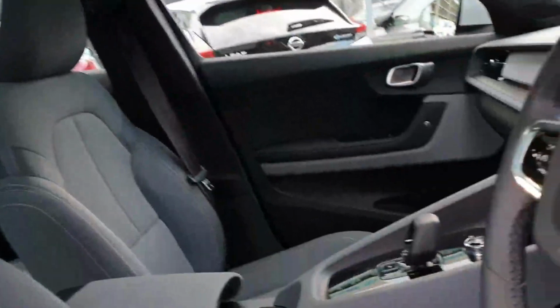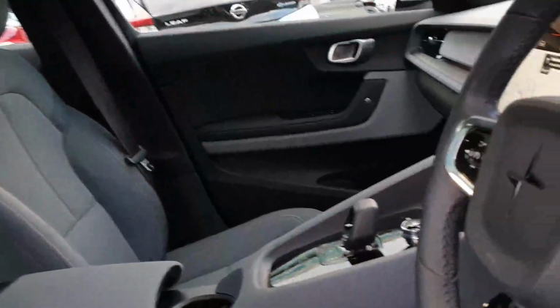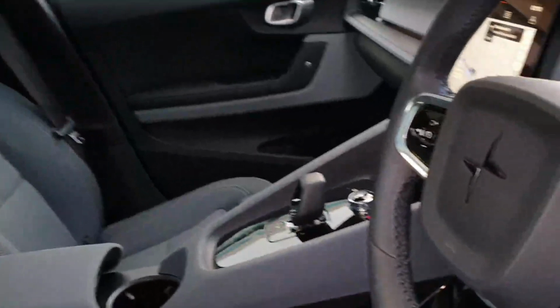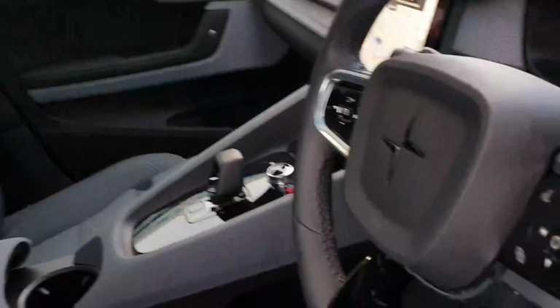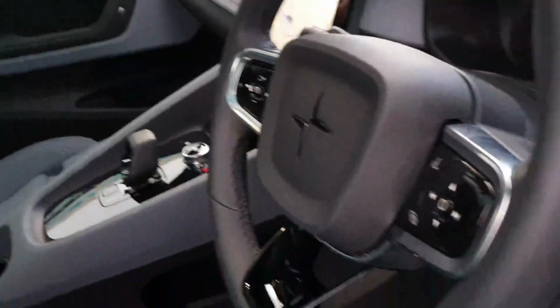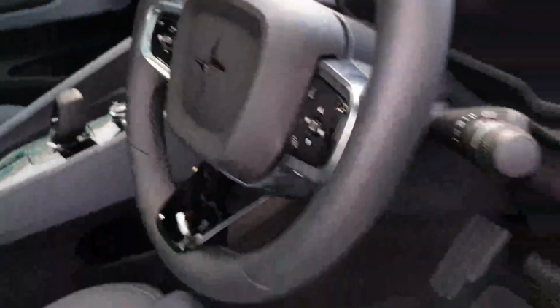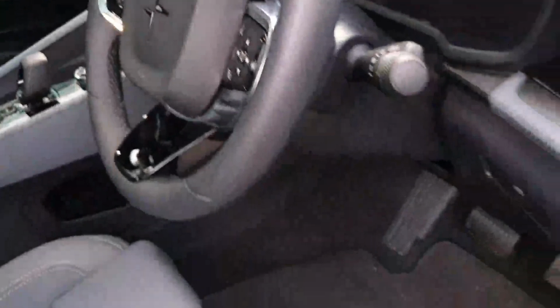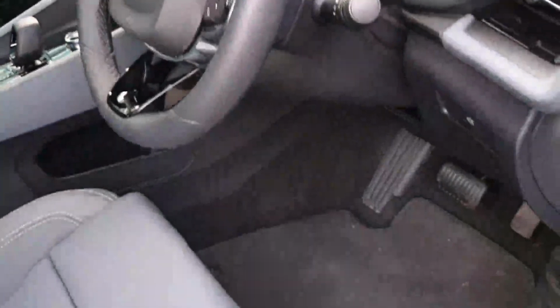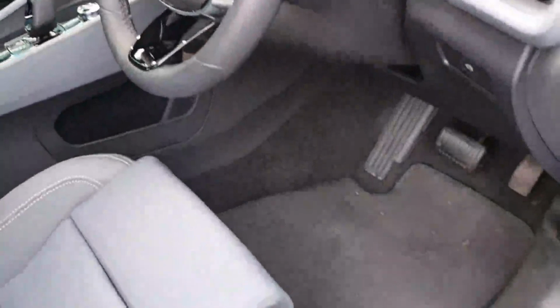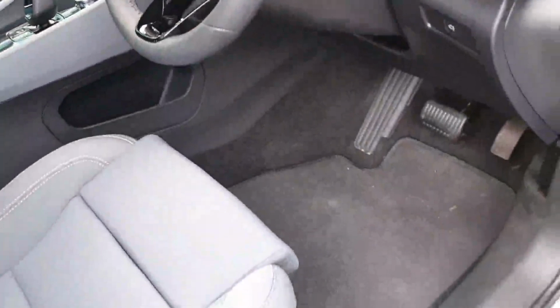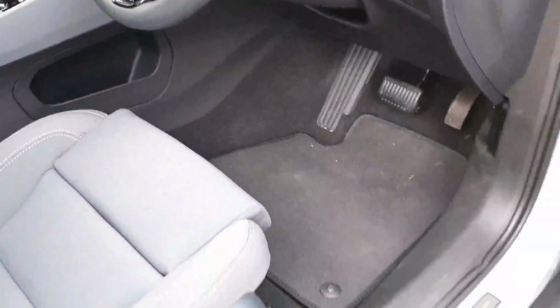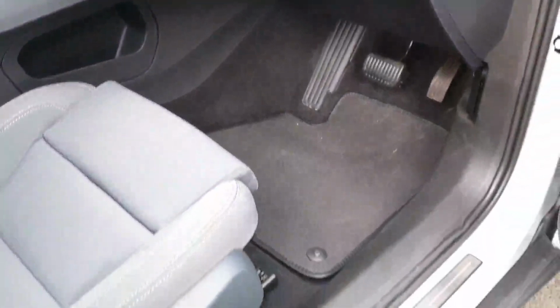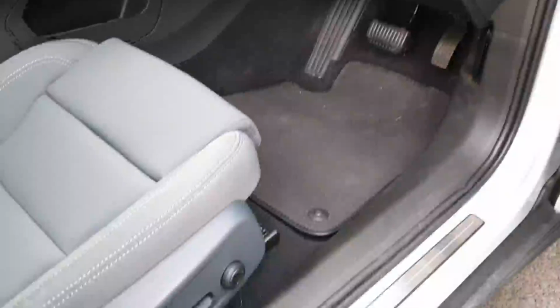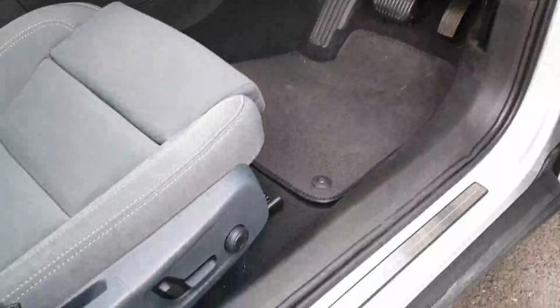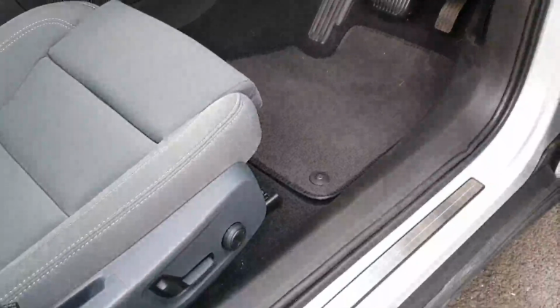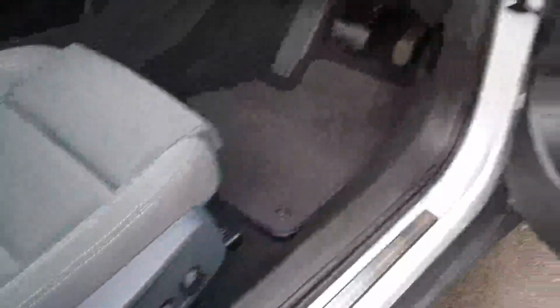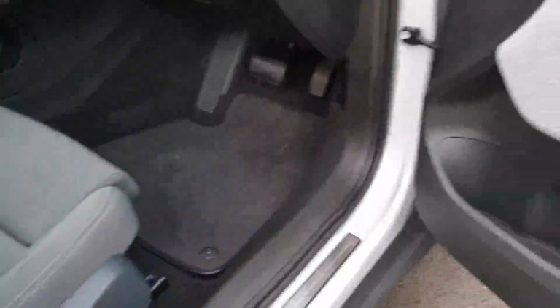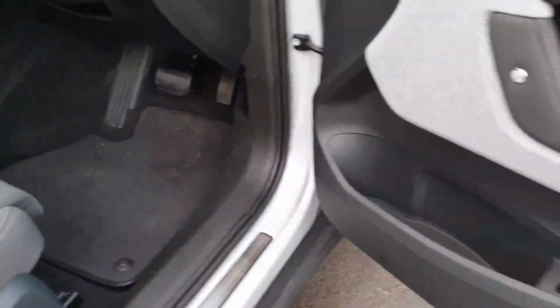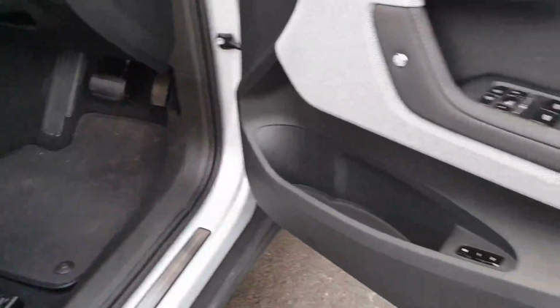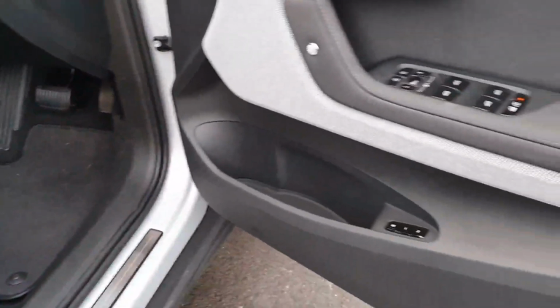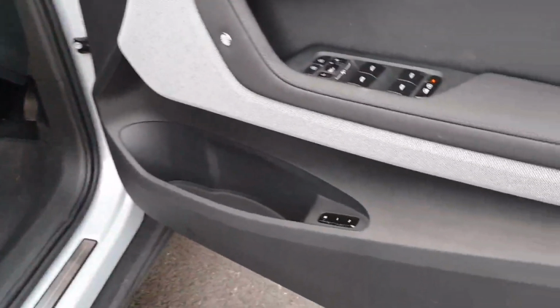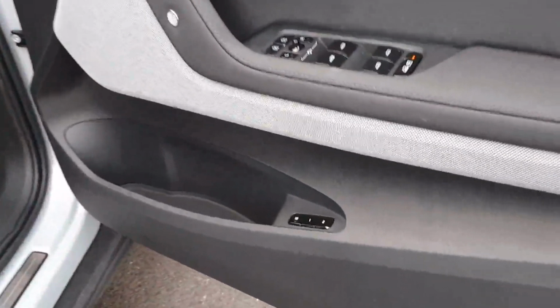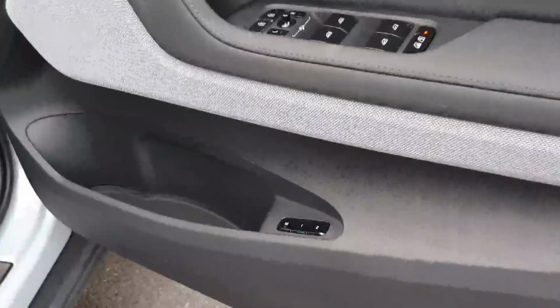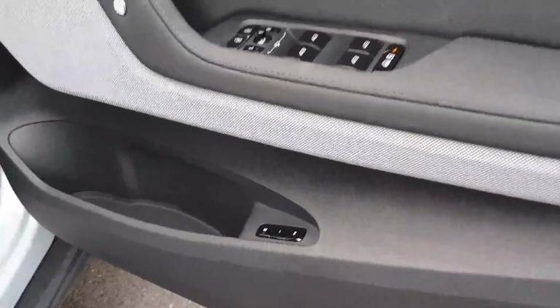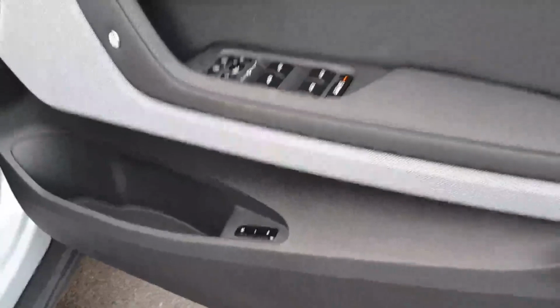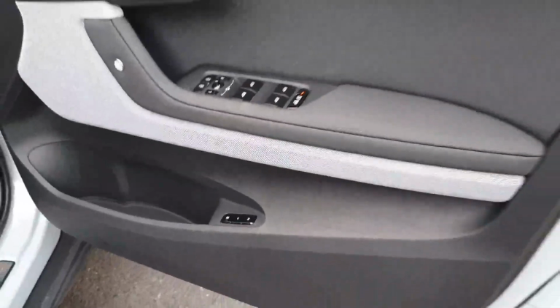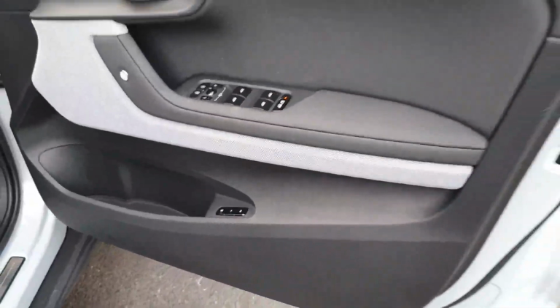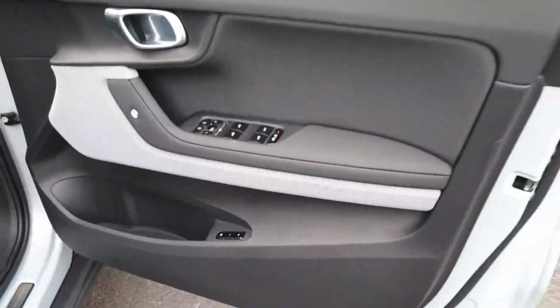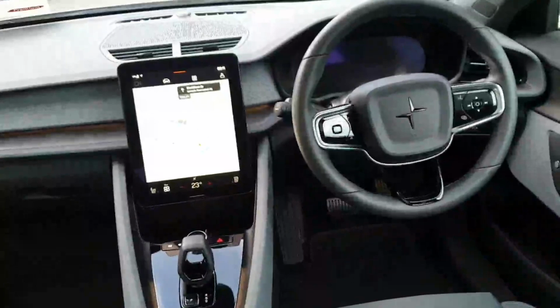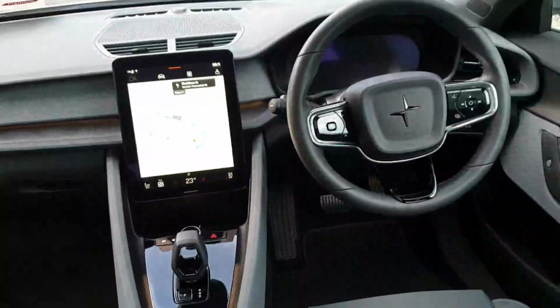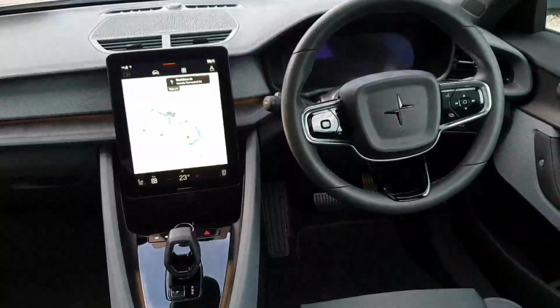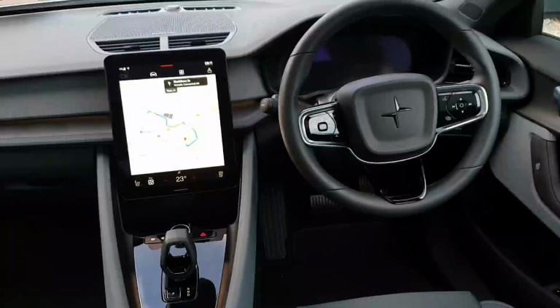Luxurious trim and privacy glass add to the stylish design. With a powertrain warranty and over-the-air updates, you can enjoy peace of mind on the road.